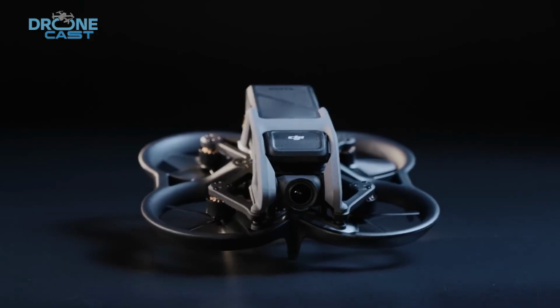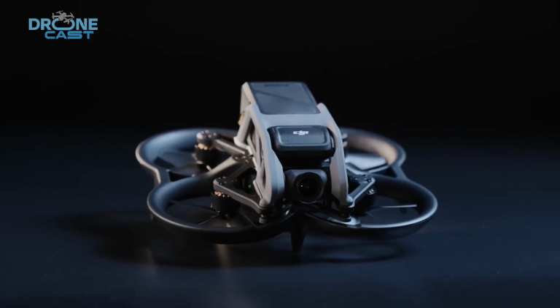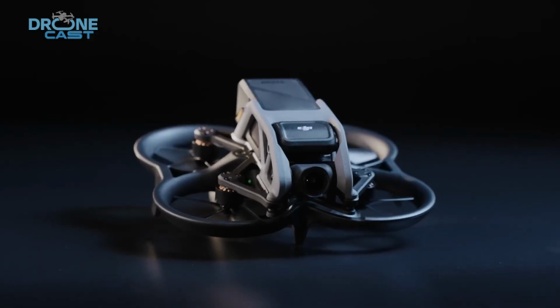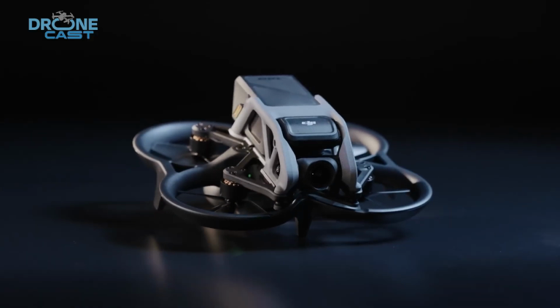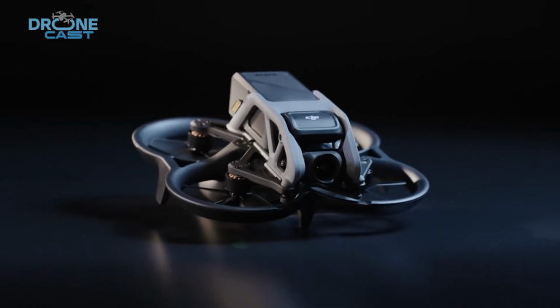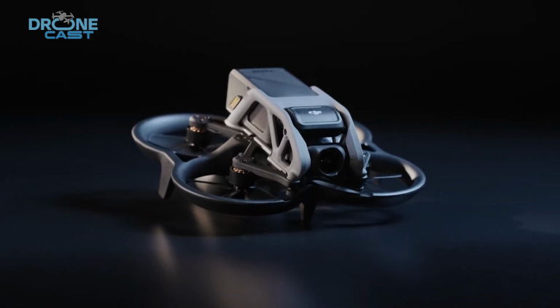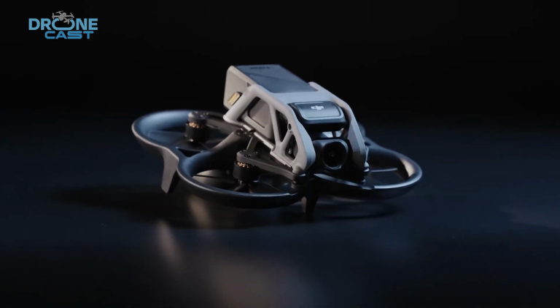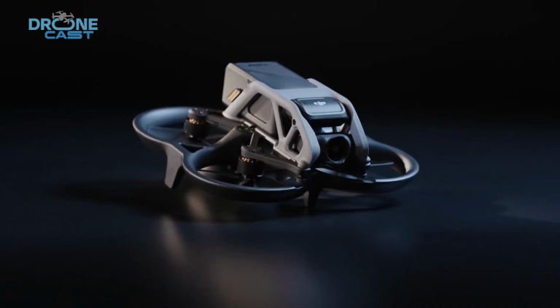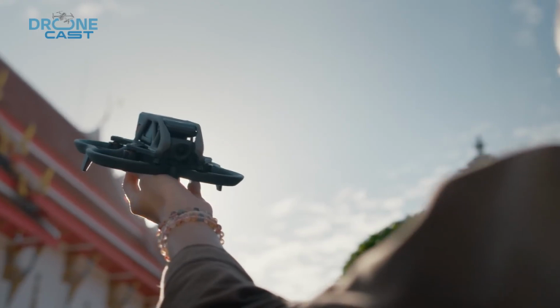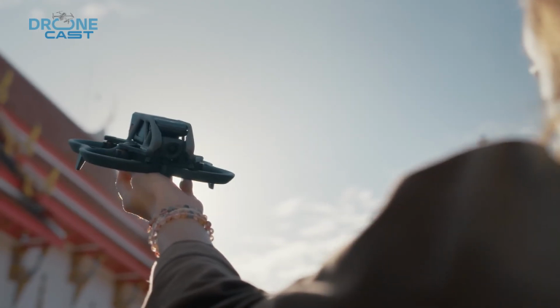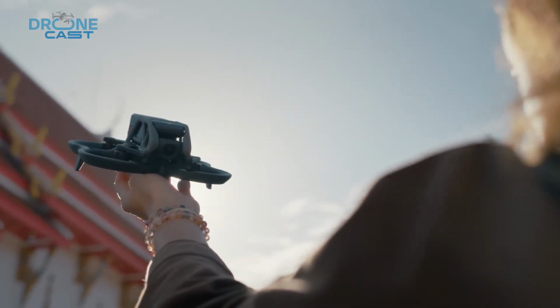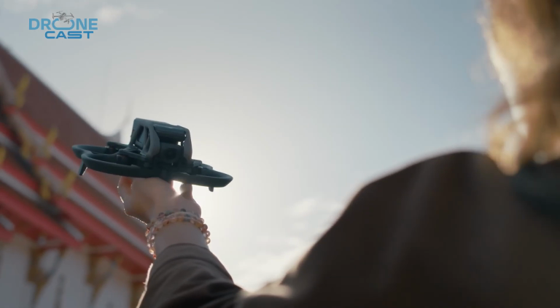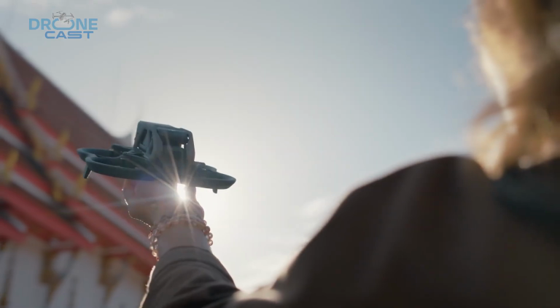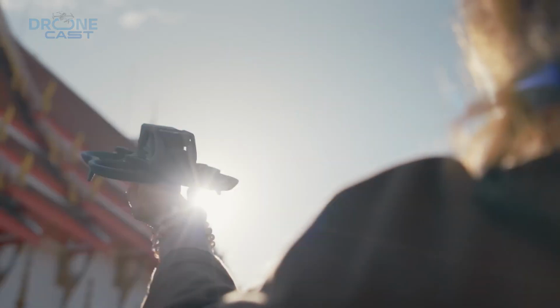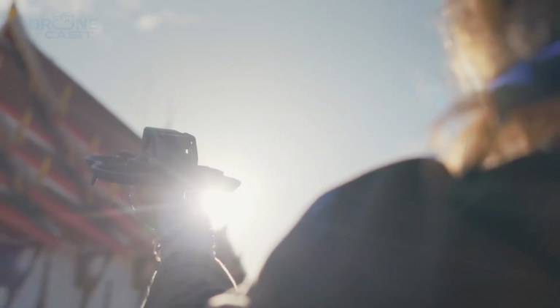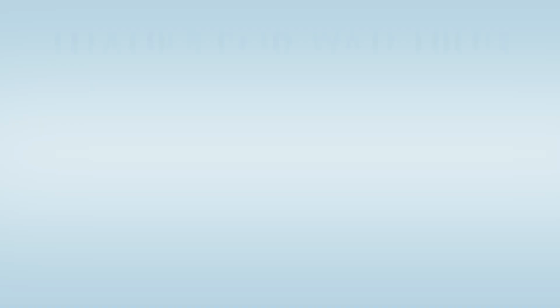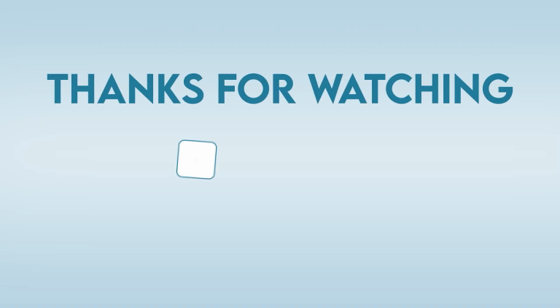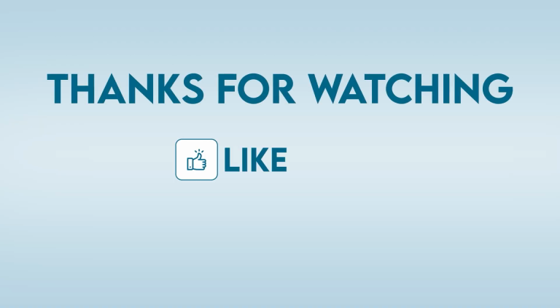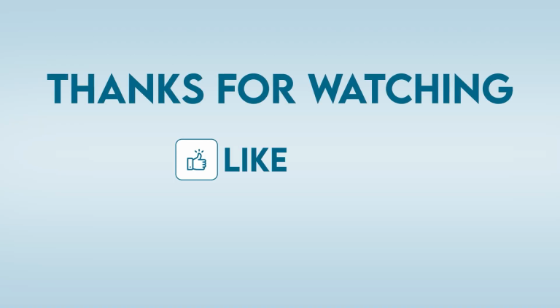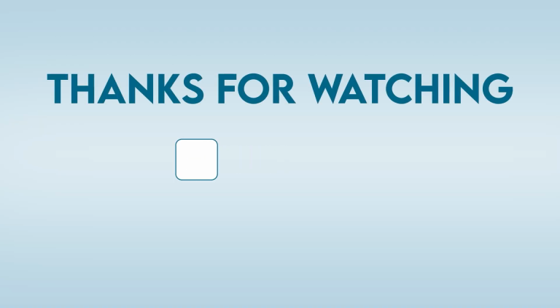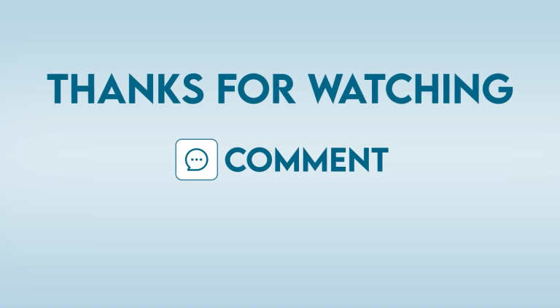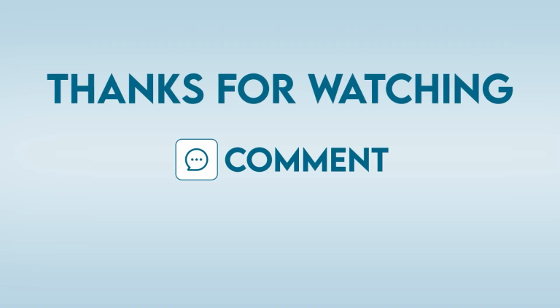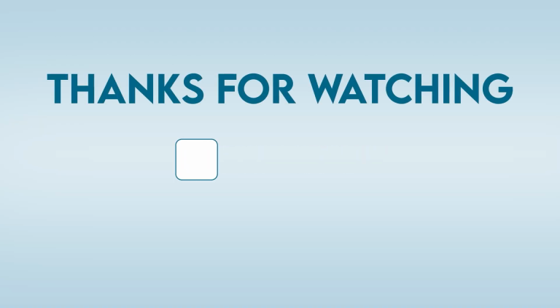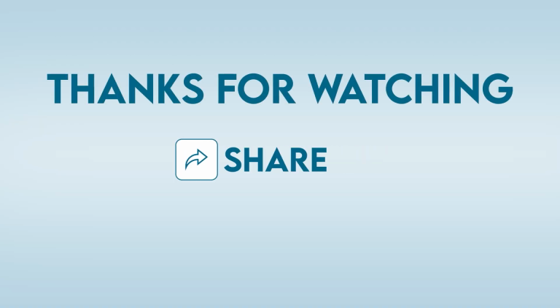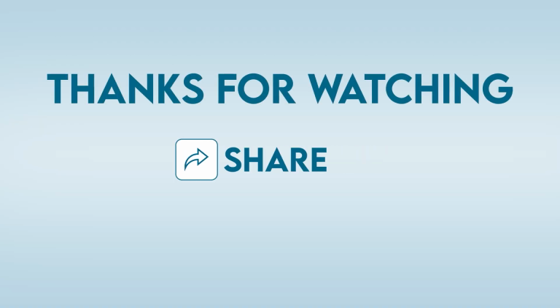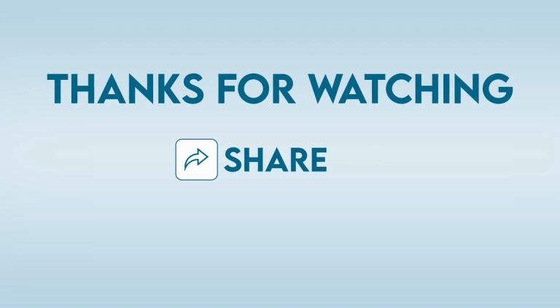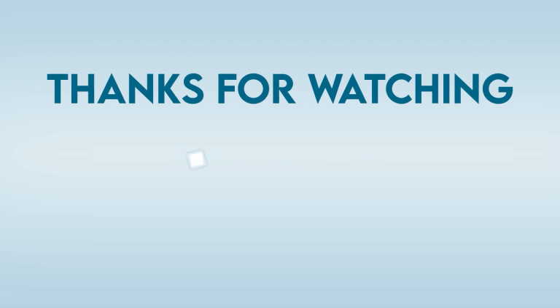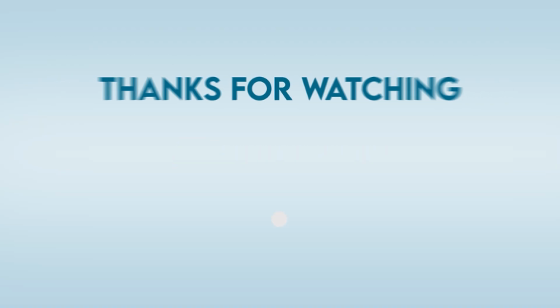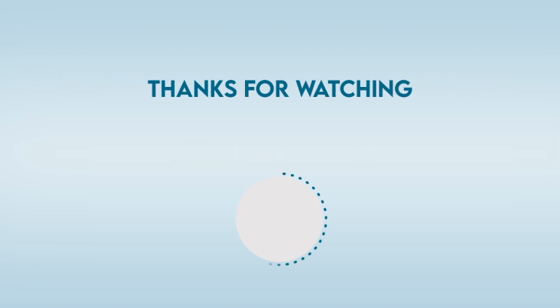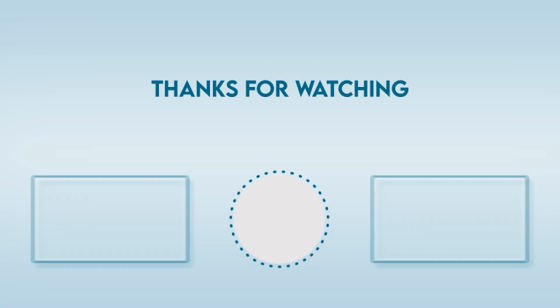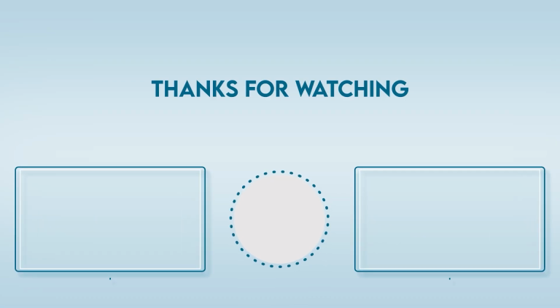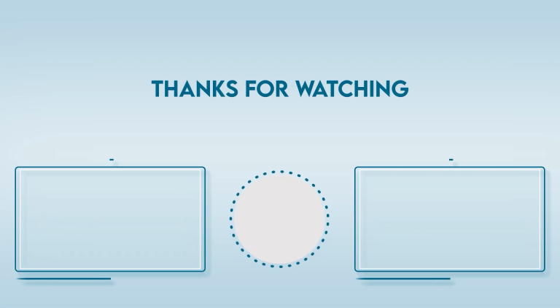What upgrades would you like to see in the Avatar 3? Let us know in the comments. Don't forget to give this video a thumbs up and subscribe to our channel for the latest tech updates.